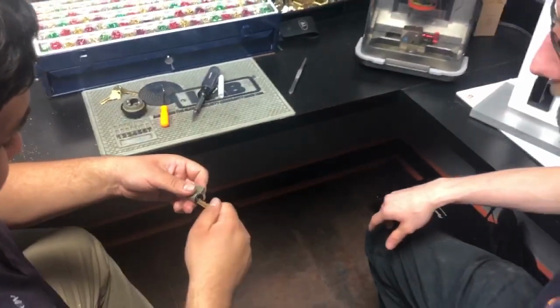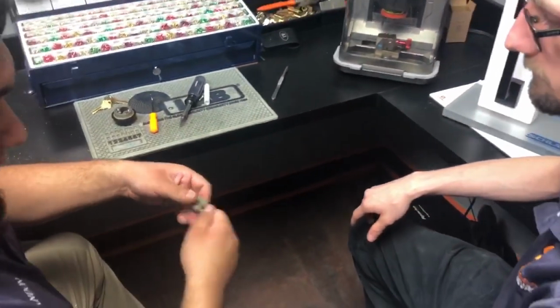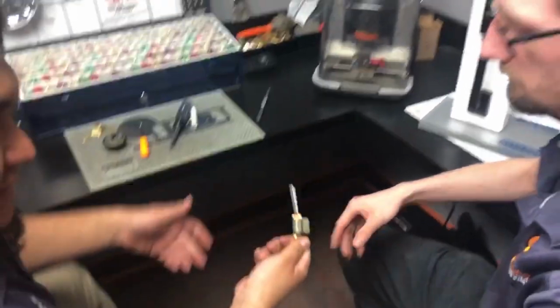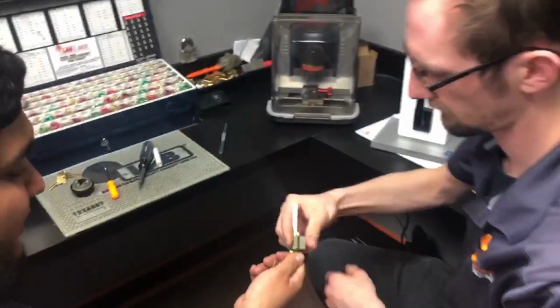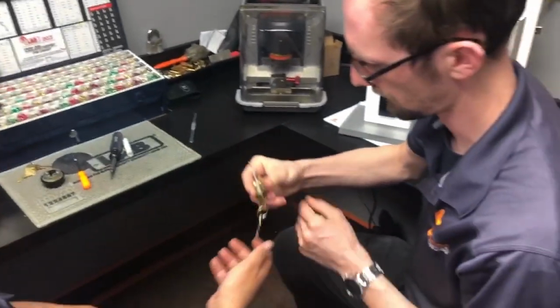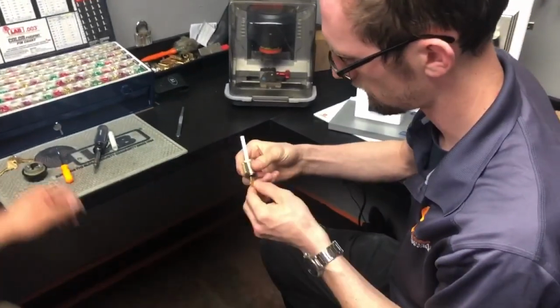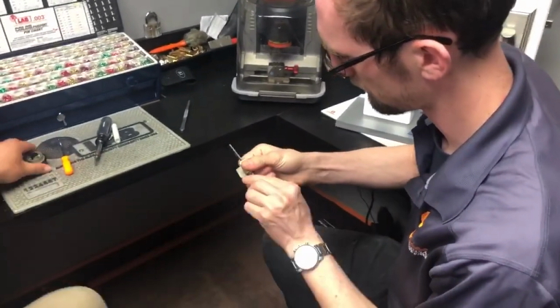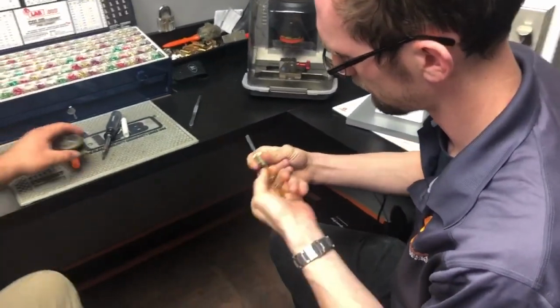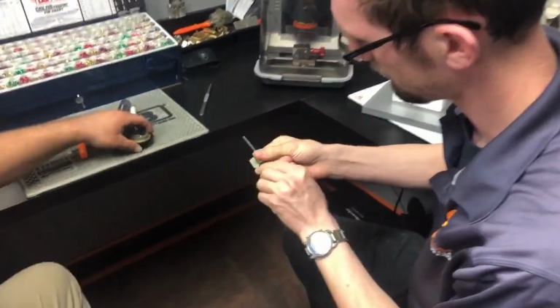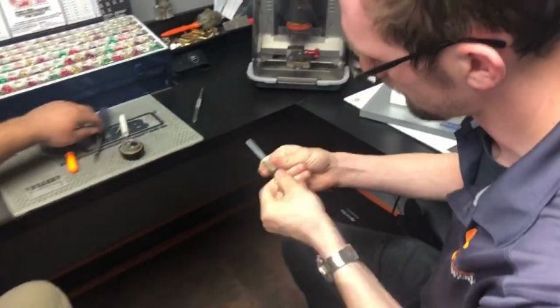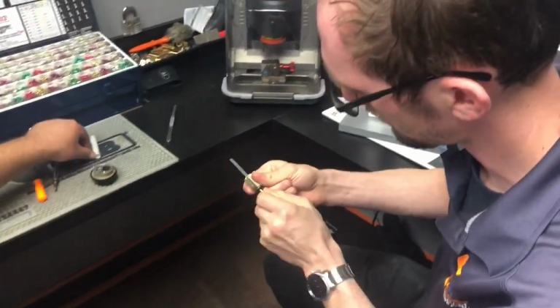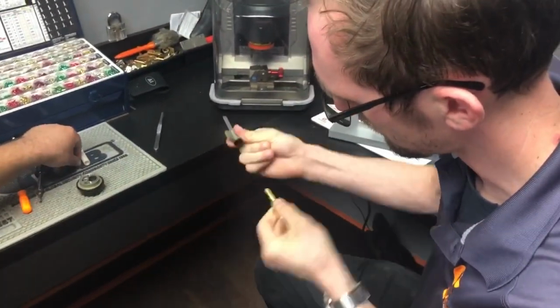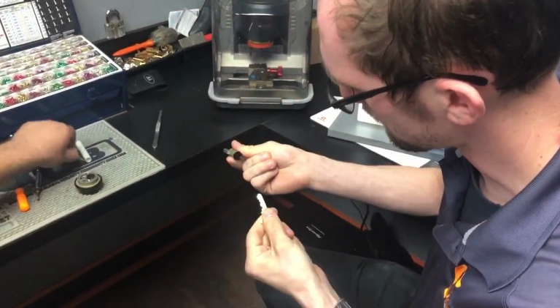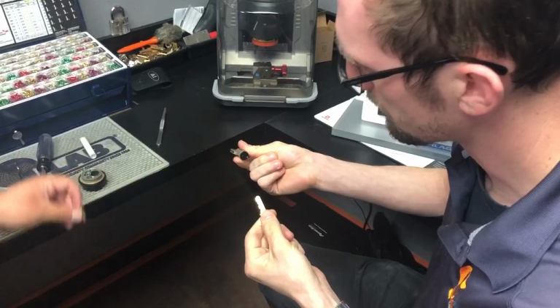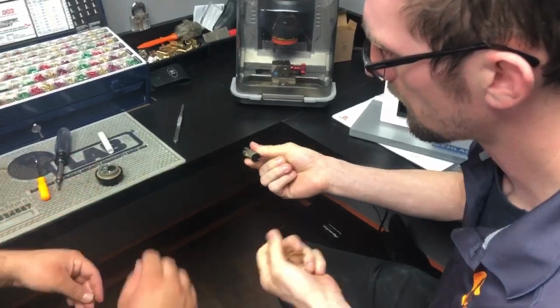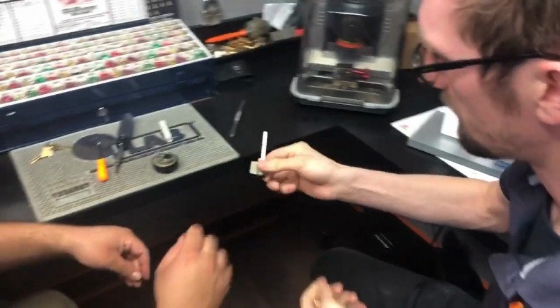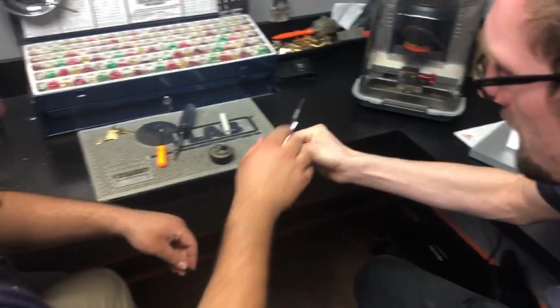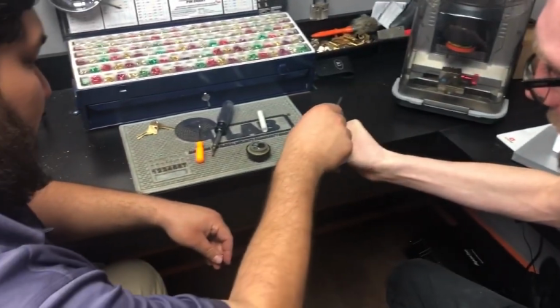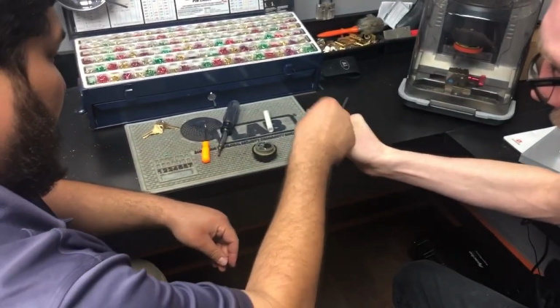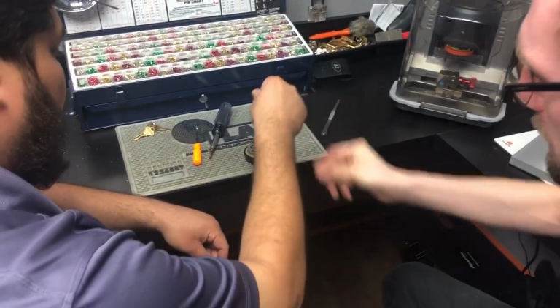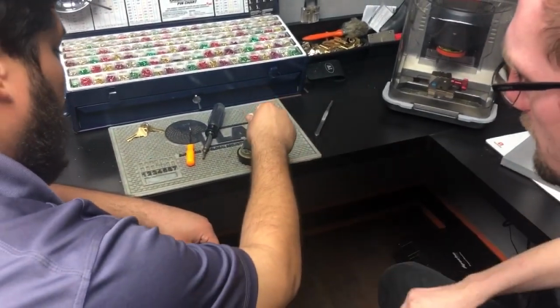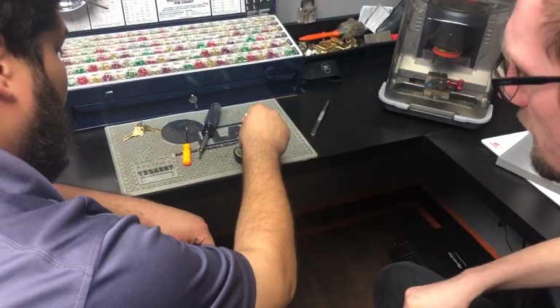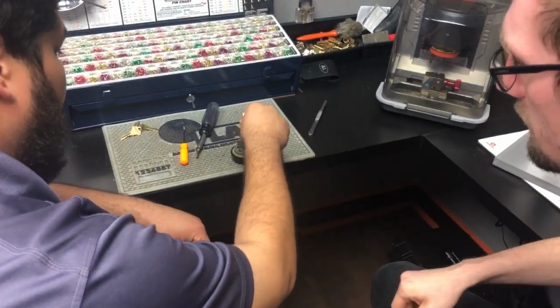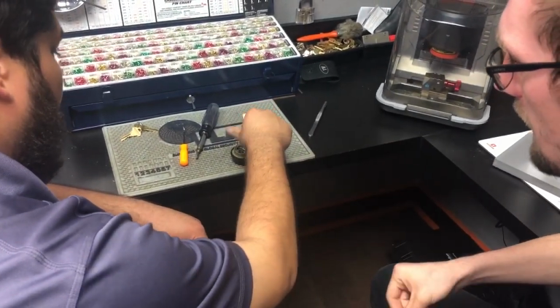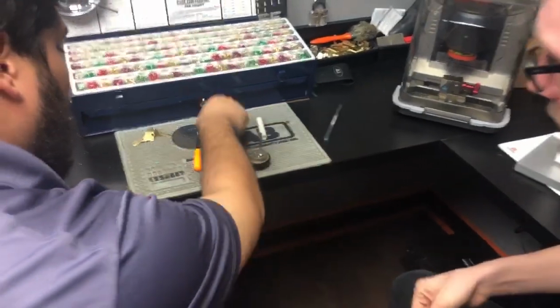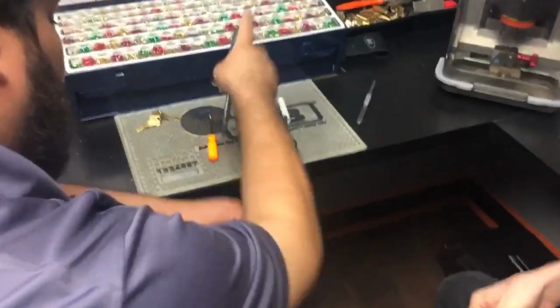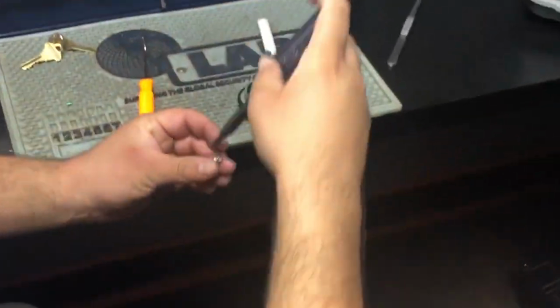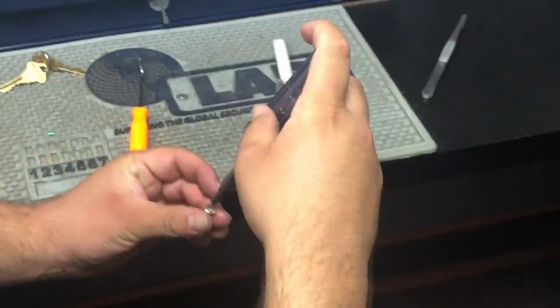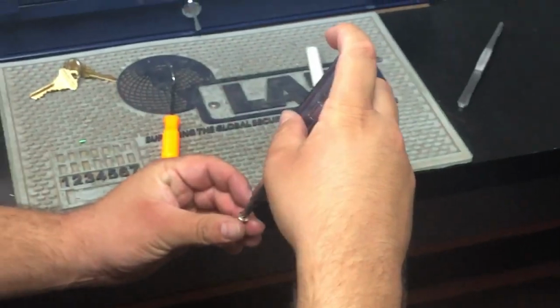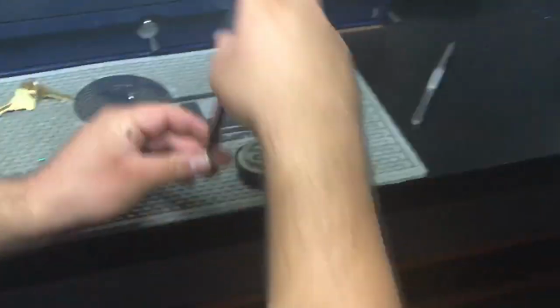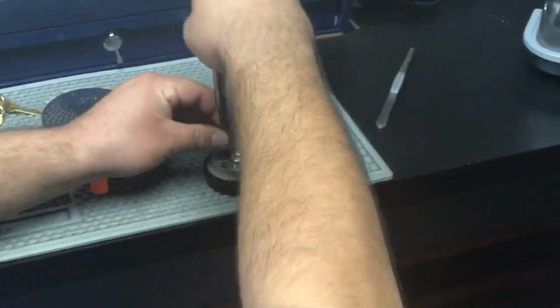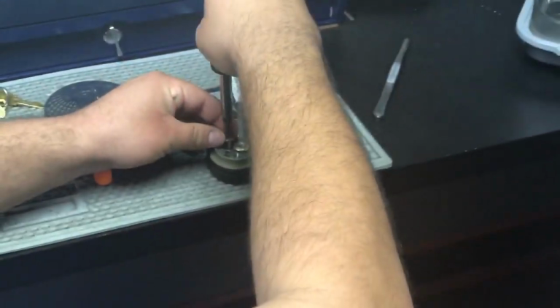Want to test it, Brian? From there we just pop it back into the housing and then reinstall it back onto the door.